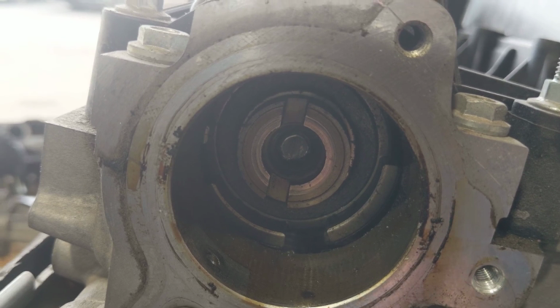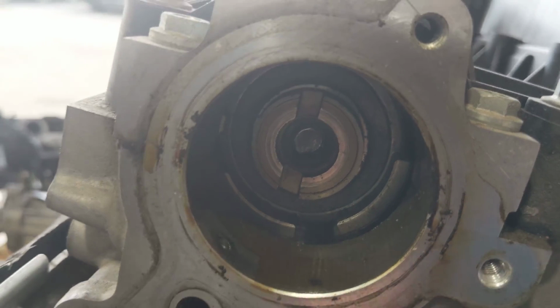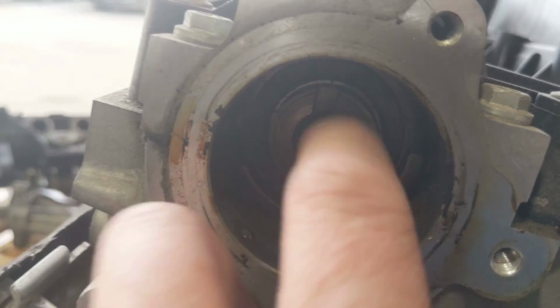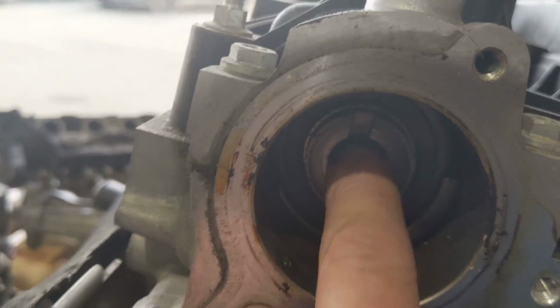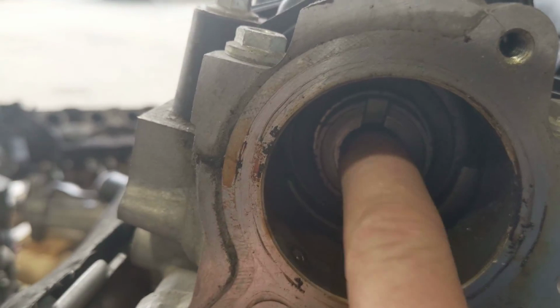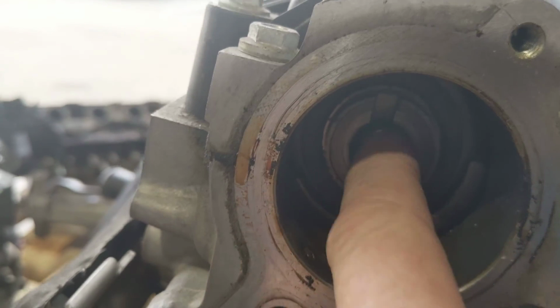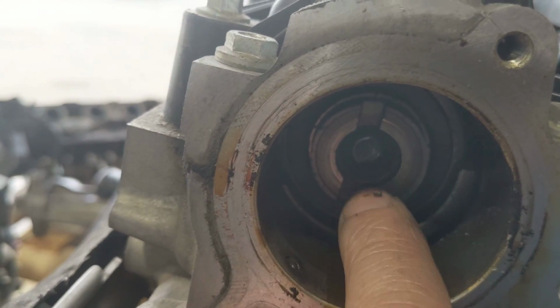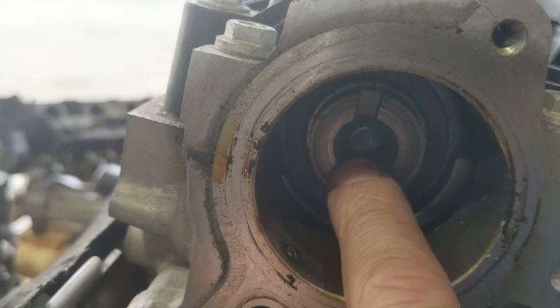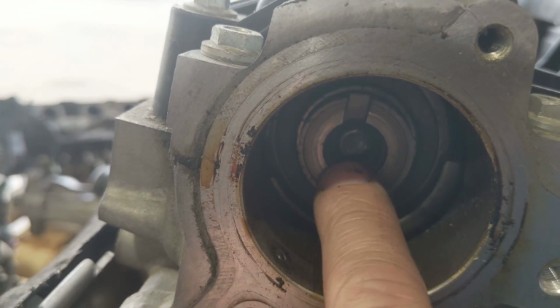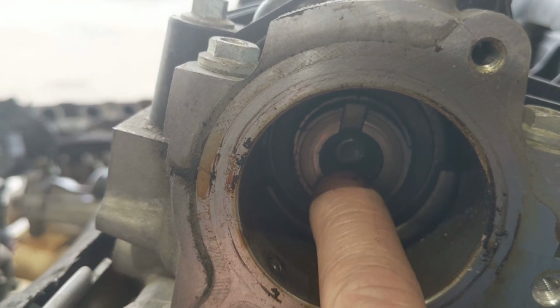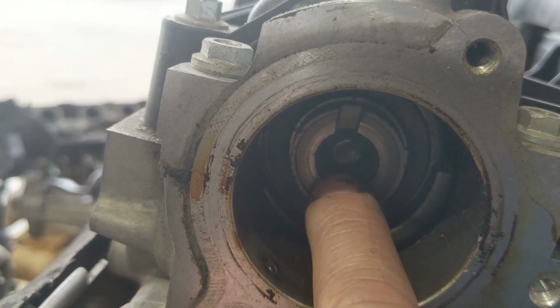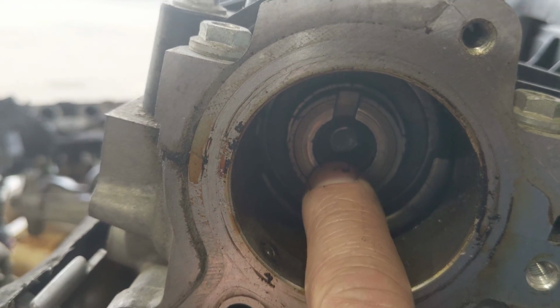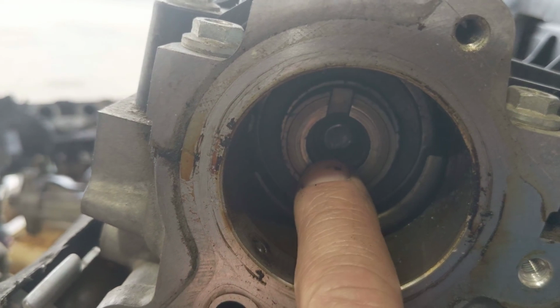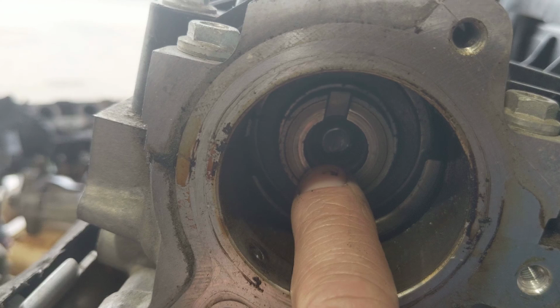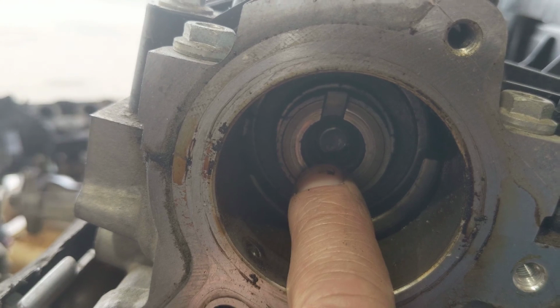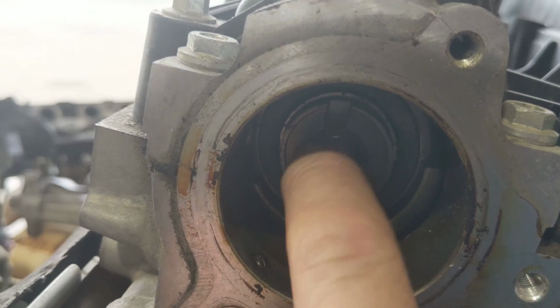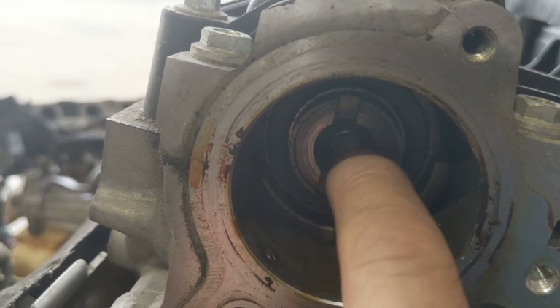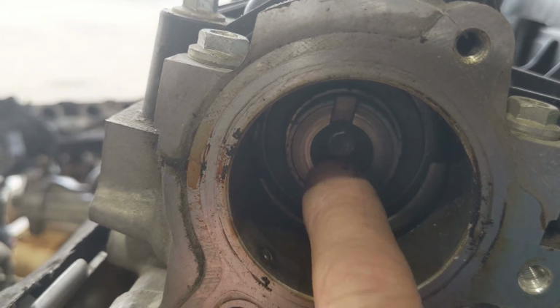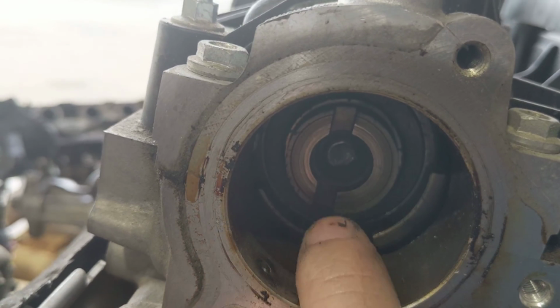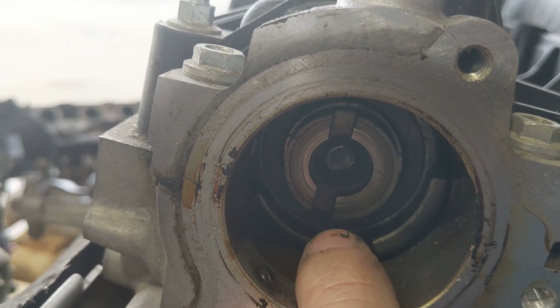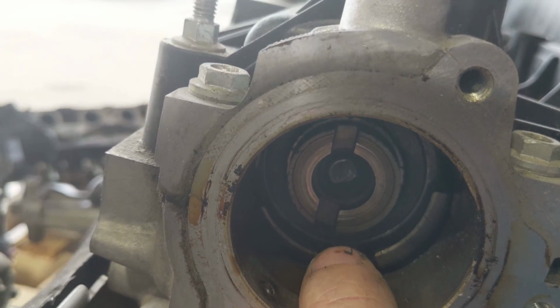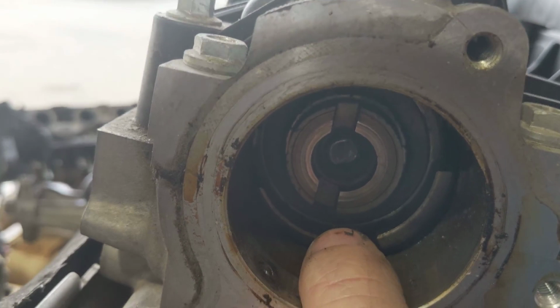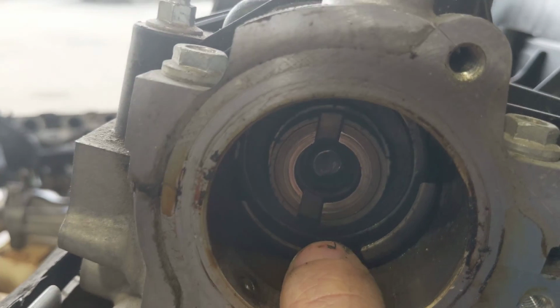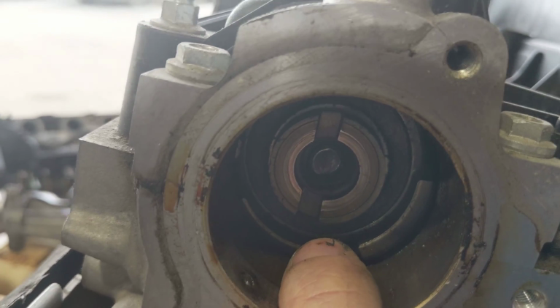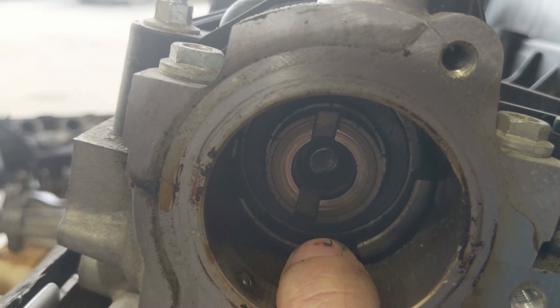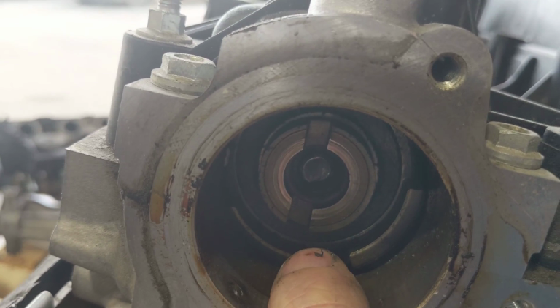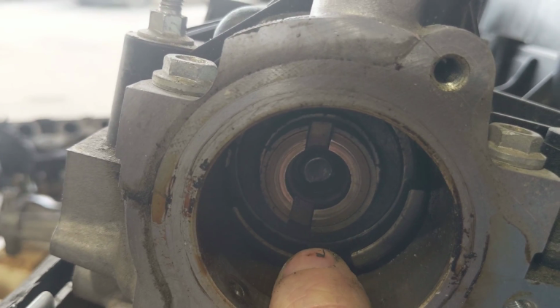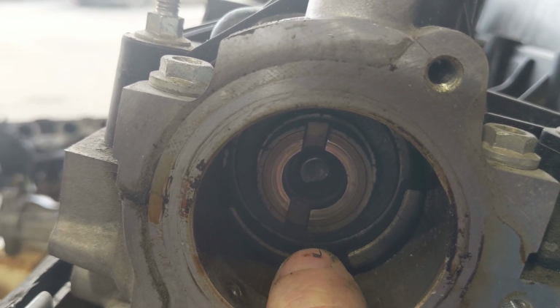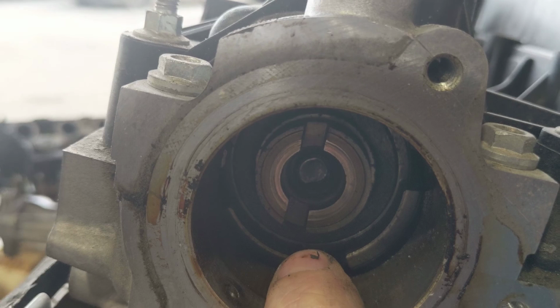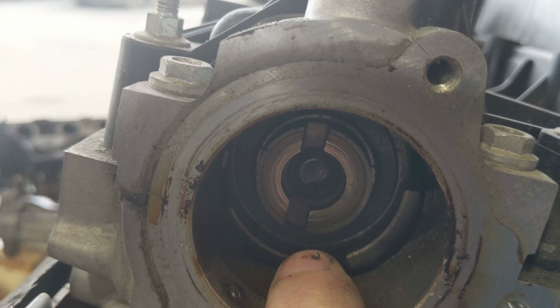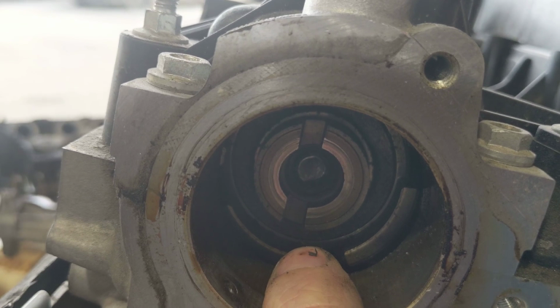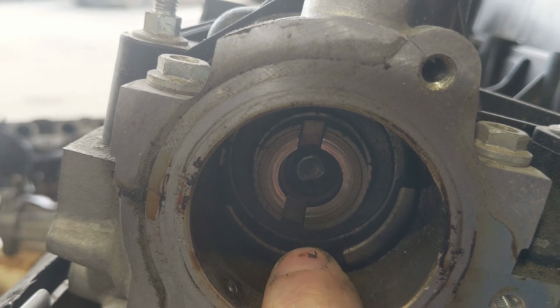In order to get this out, what you can actually do is weld a nut on the end of that bolt, and you'll probably be able to spin that out. It broke off right inside of the camshaft.